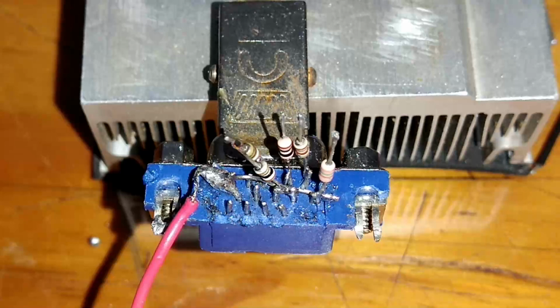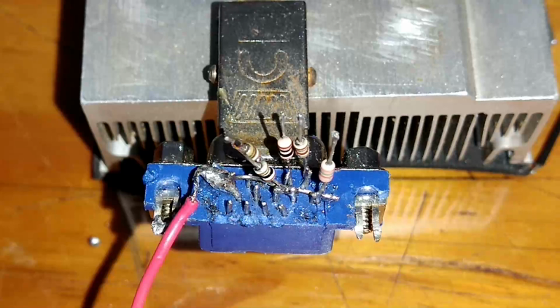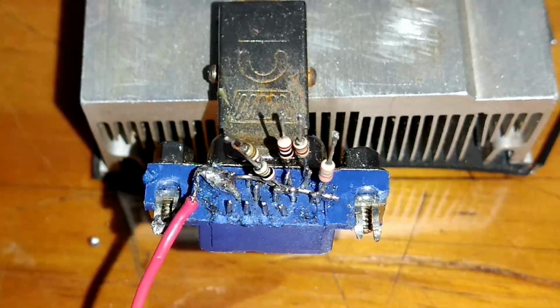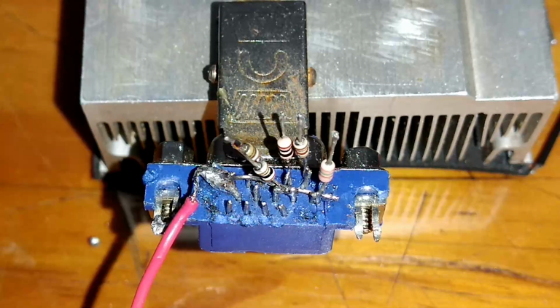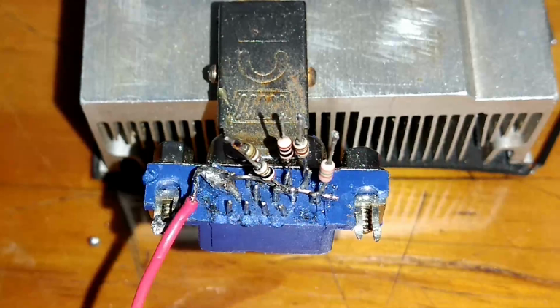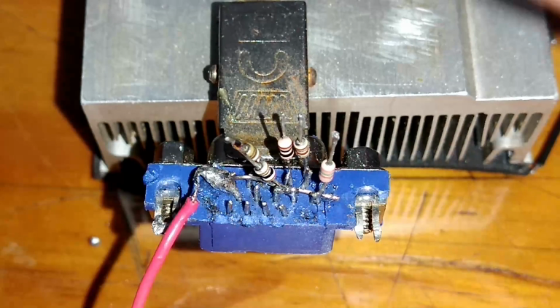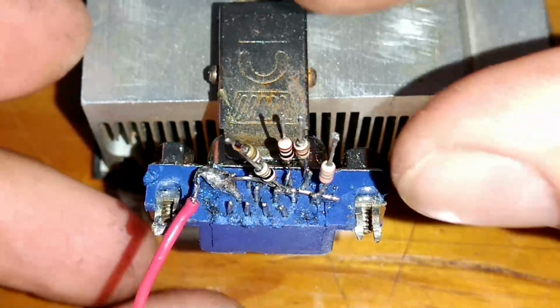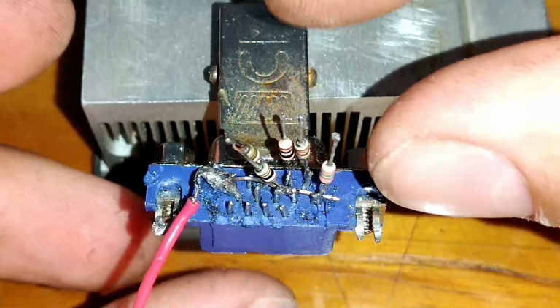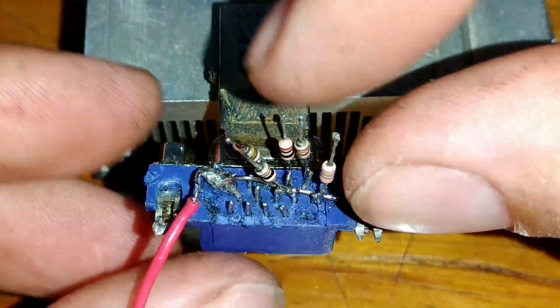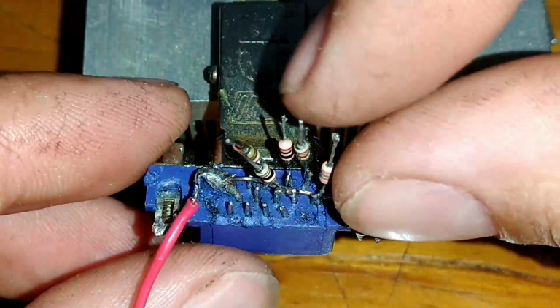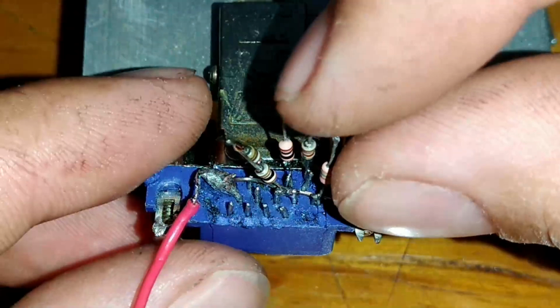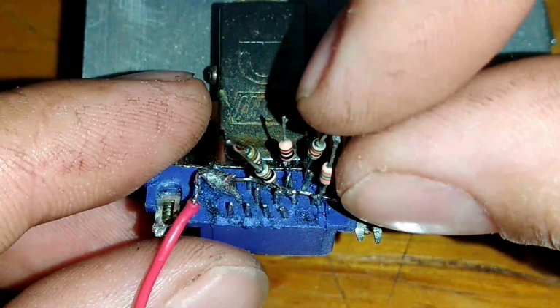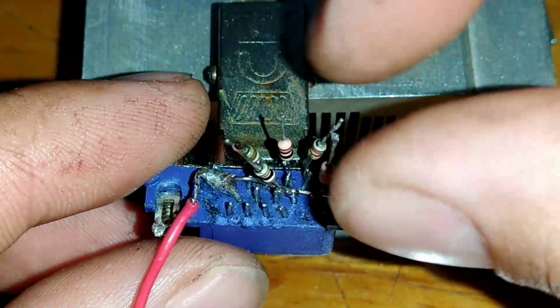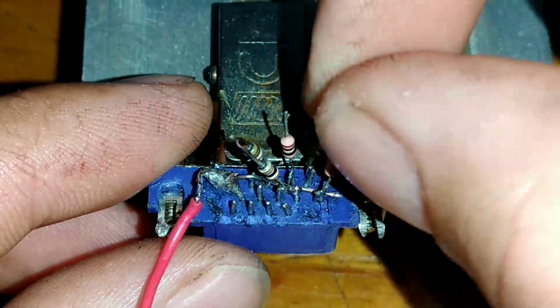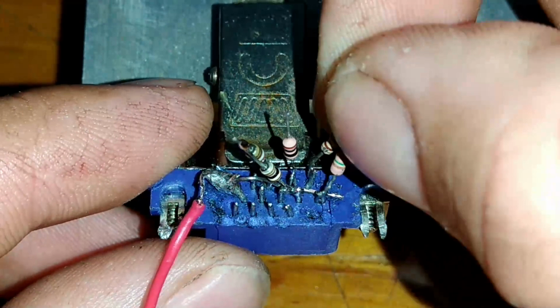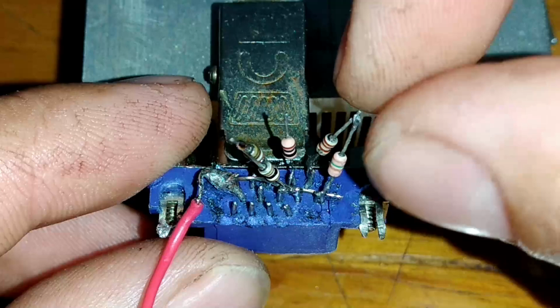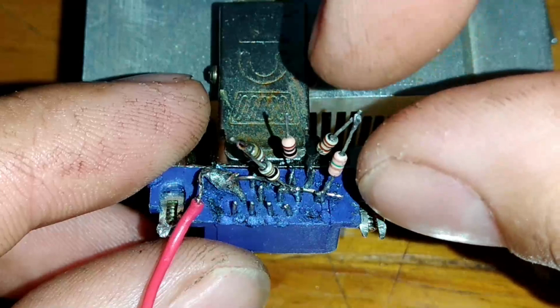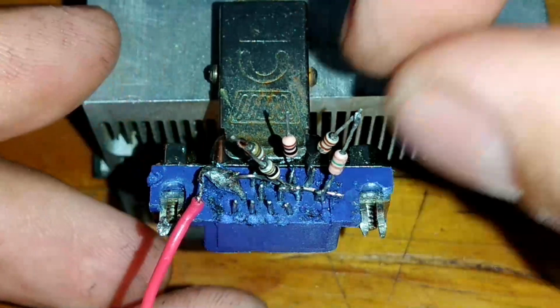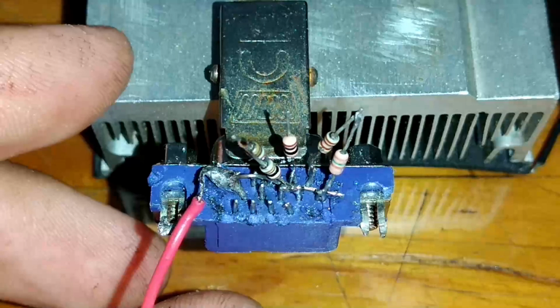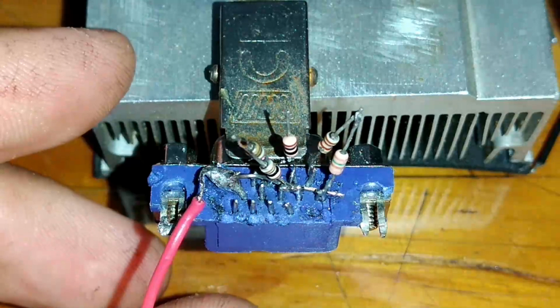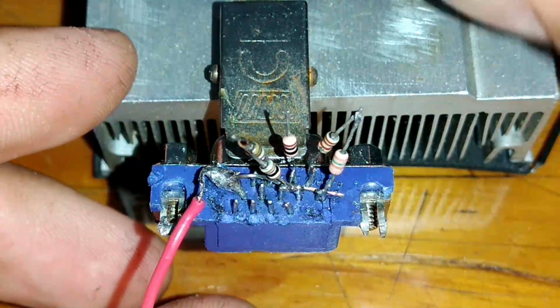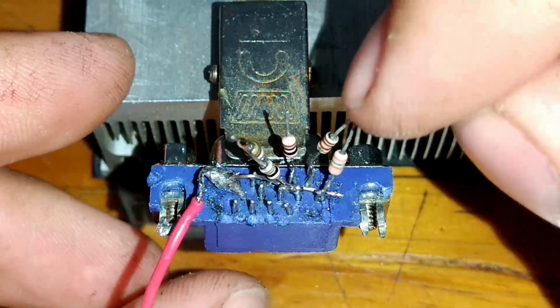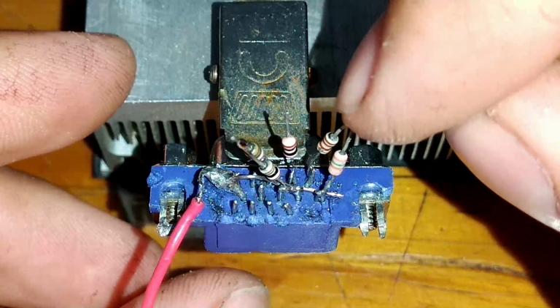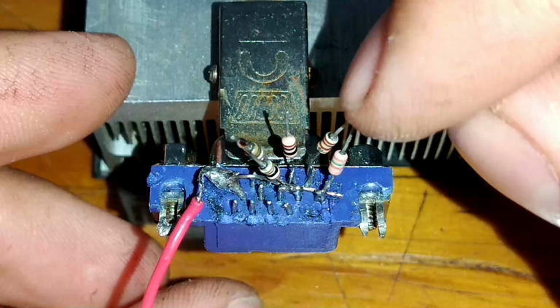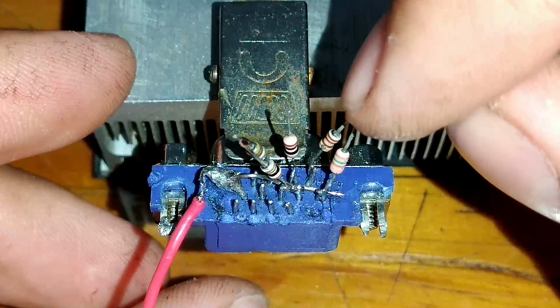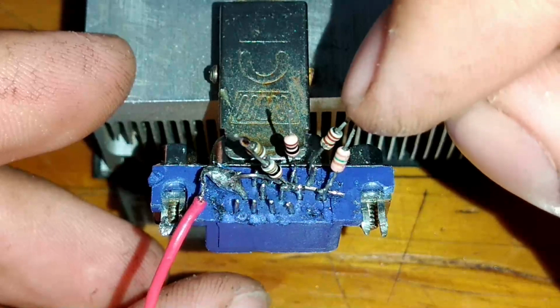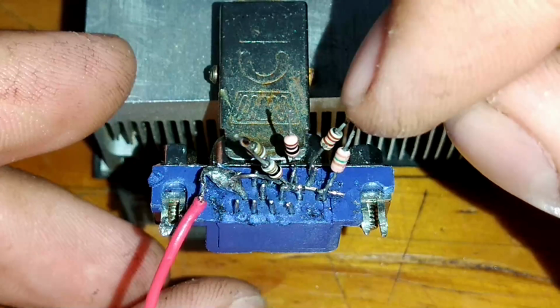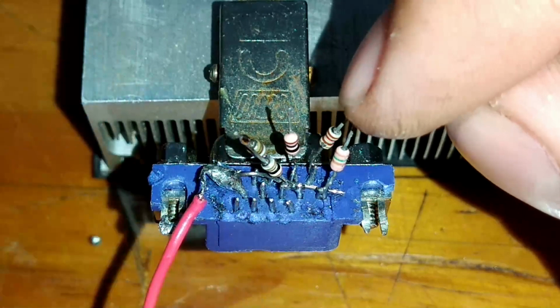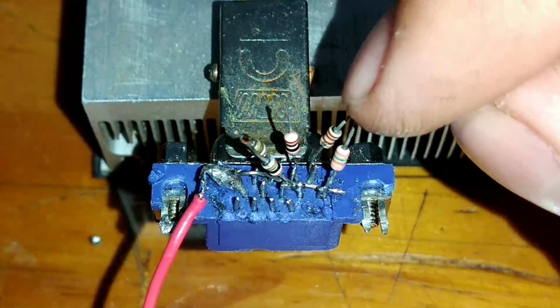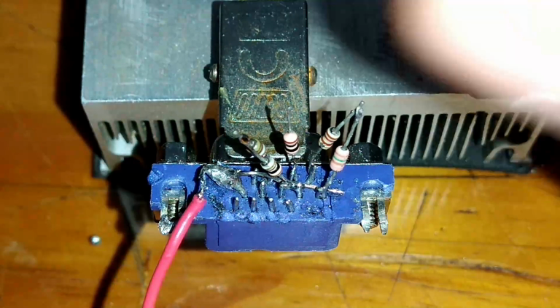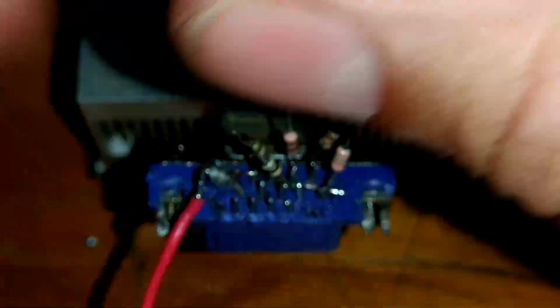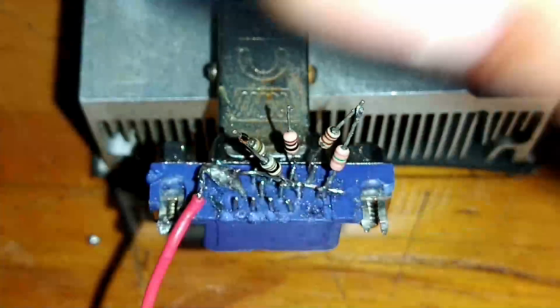O resistor de 150R ohms, nós vamos soldar com esse resistor de 120R.